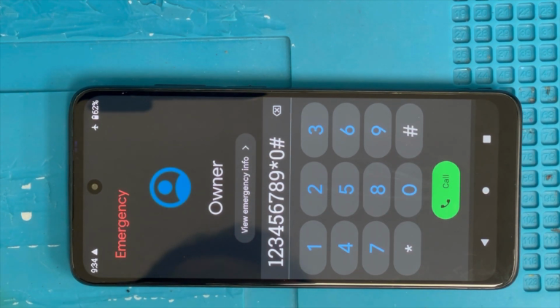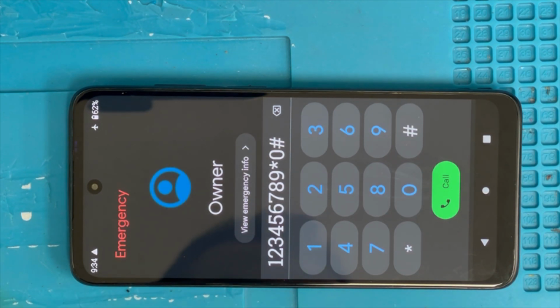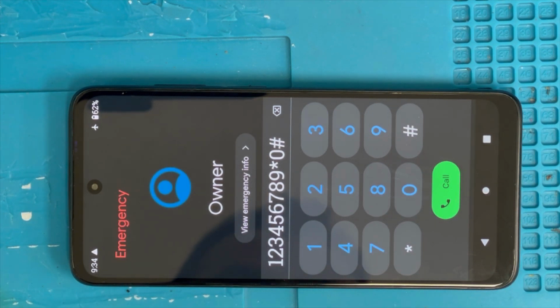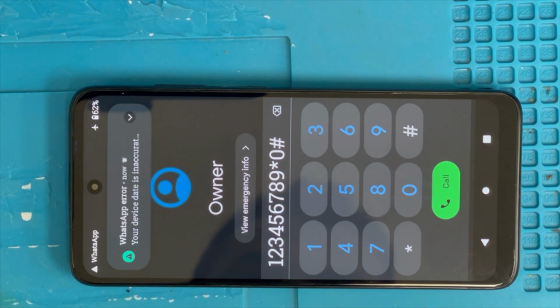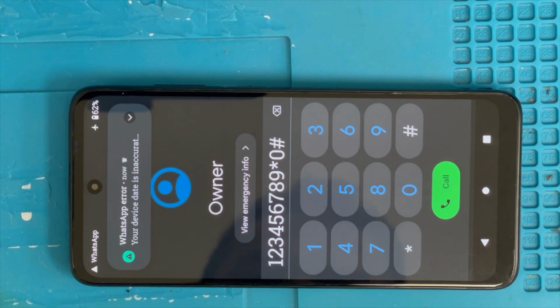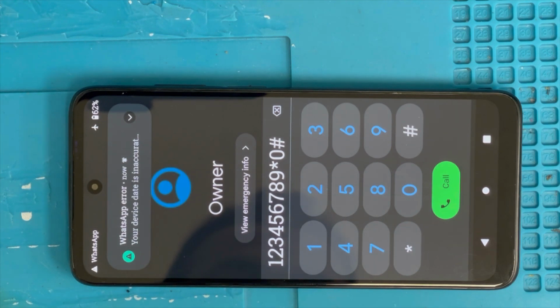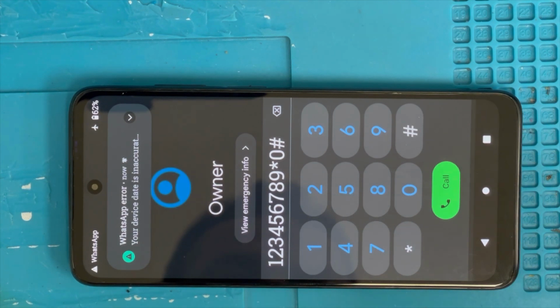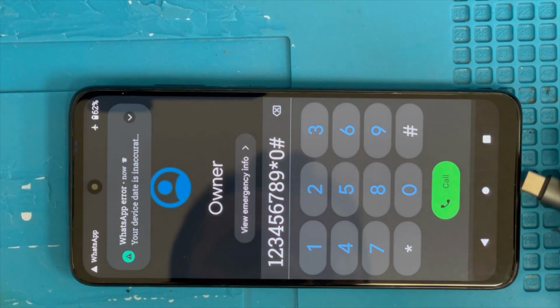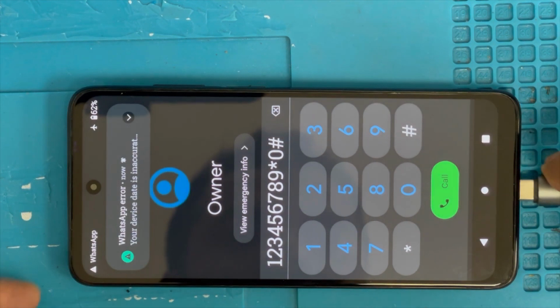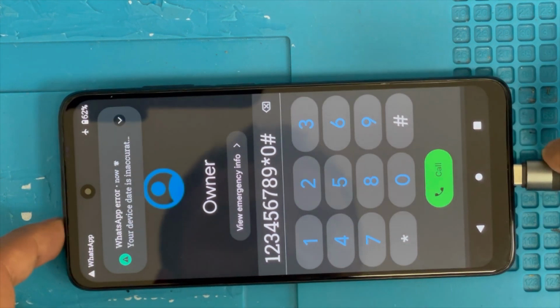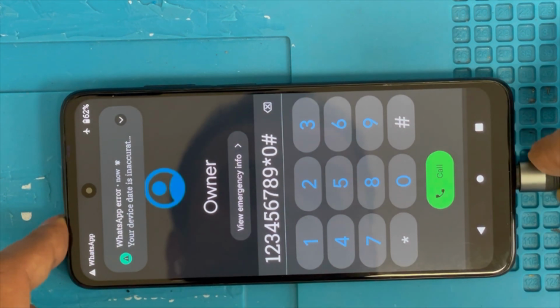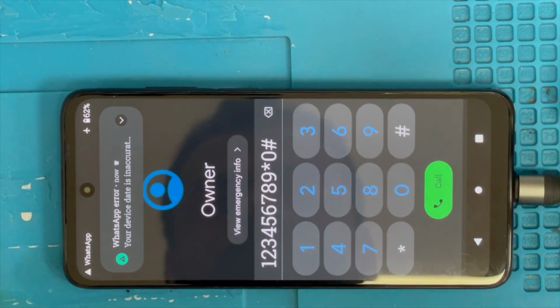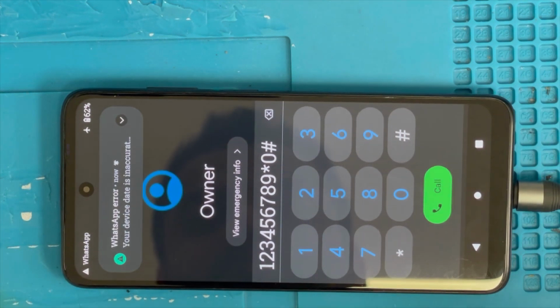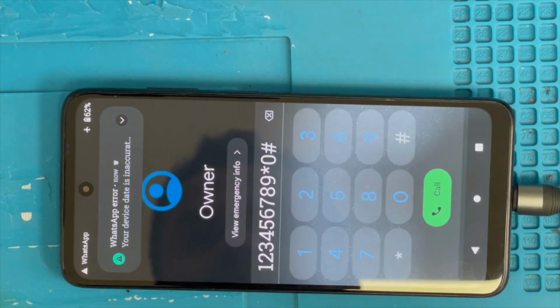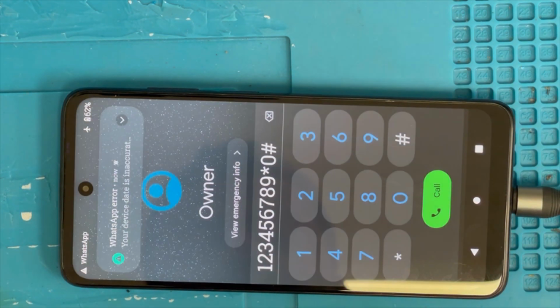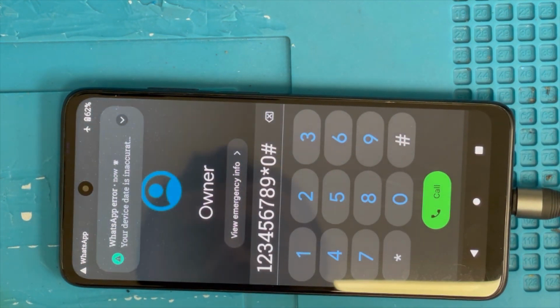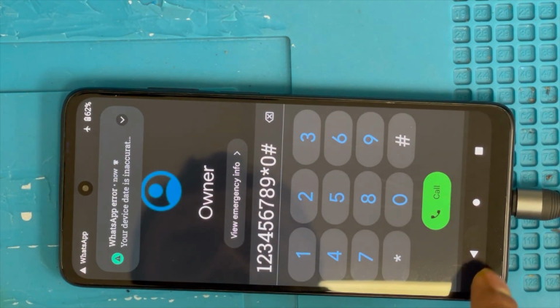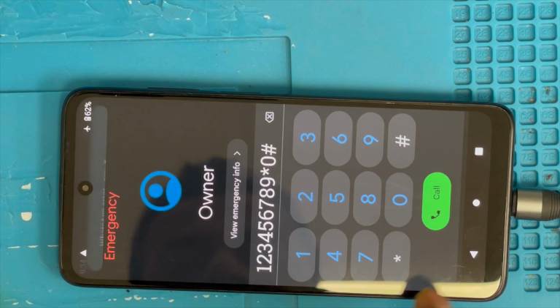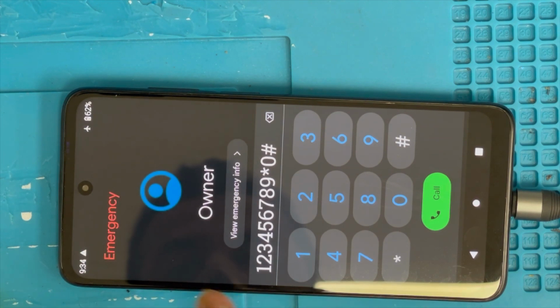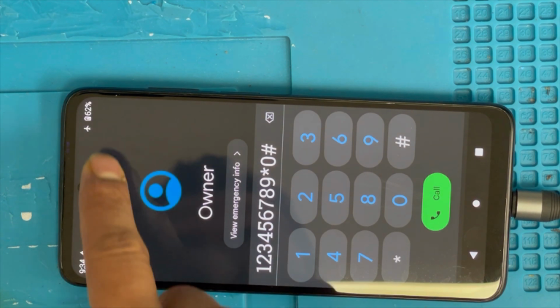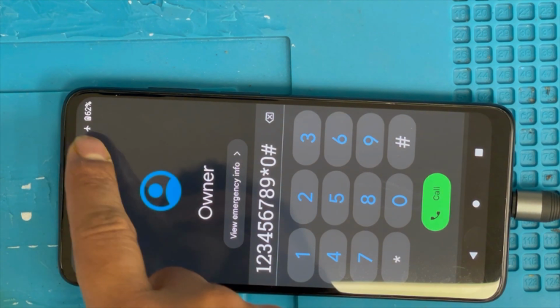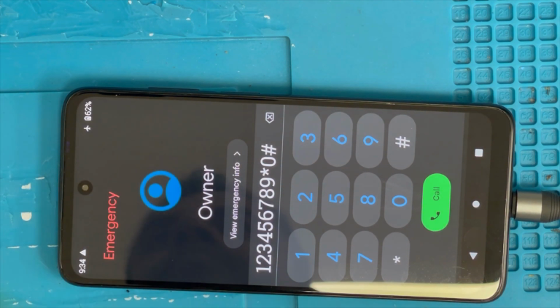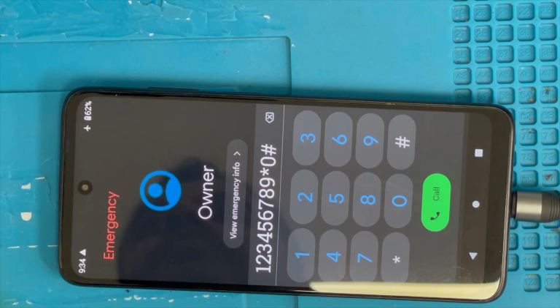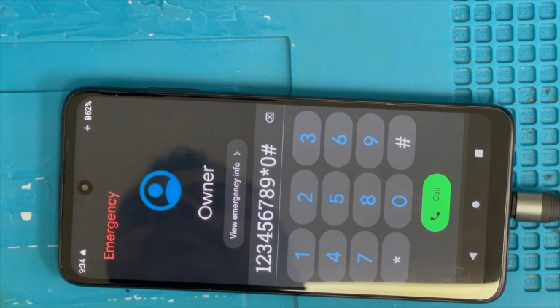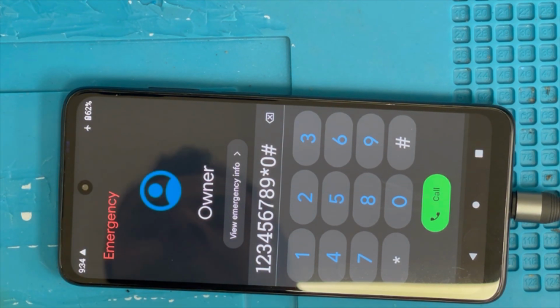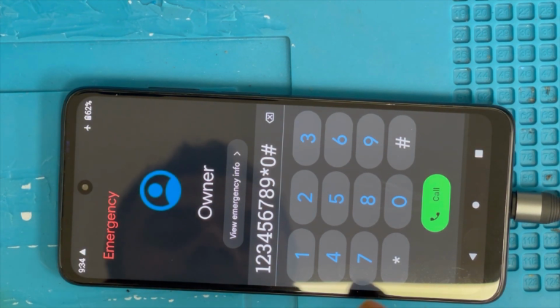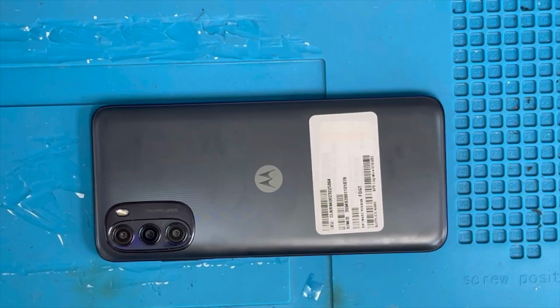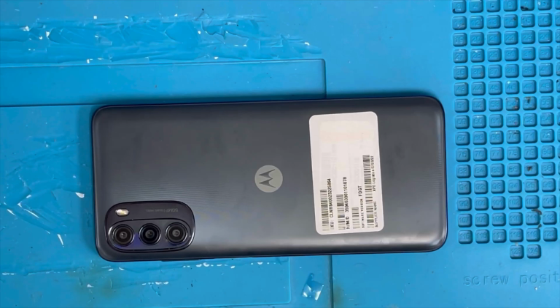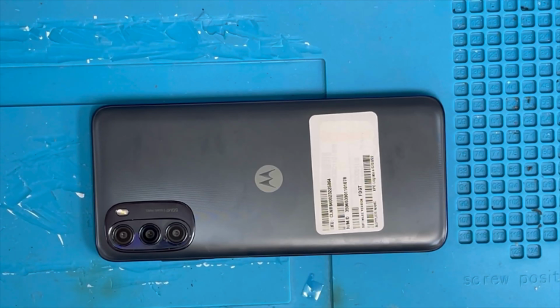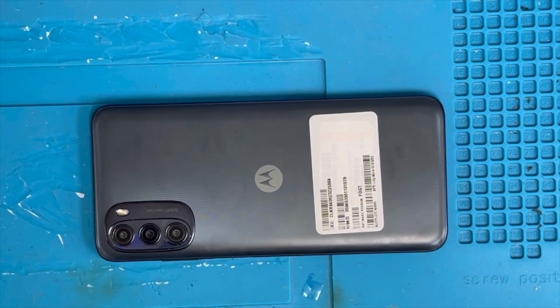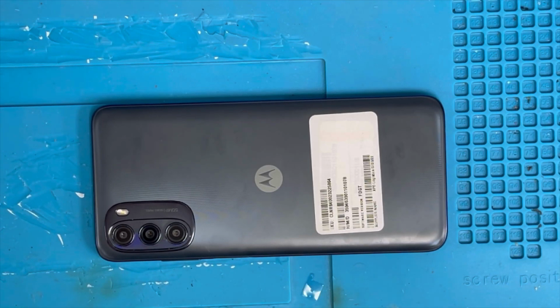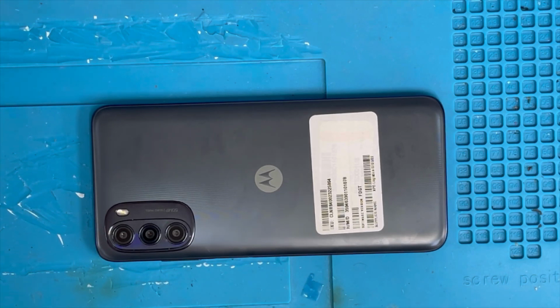Check the screen — yes, it's working! Yeah, it's working fine. I don't know the password so I can't check everything, but it should all be good. That's all — let me know if you guys like it, and thank you for watching.